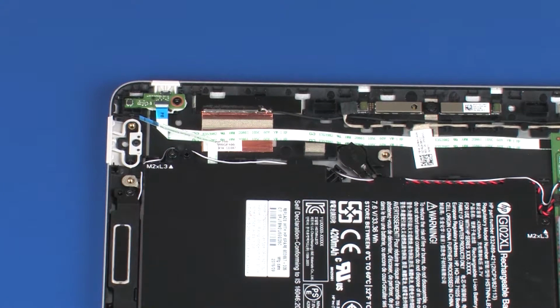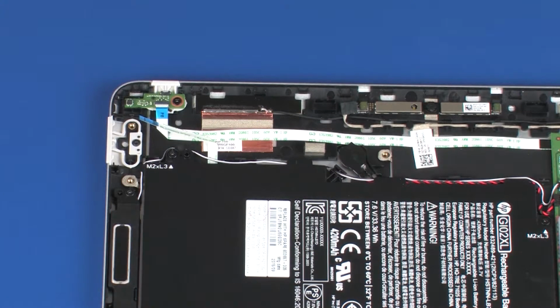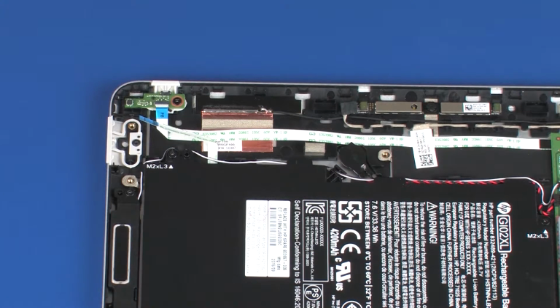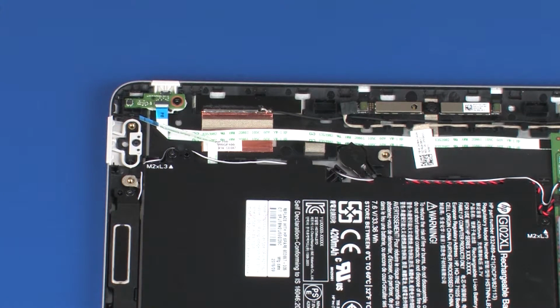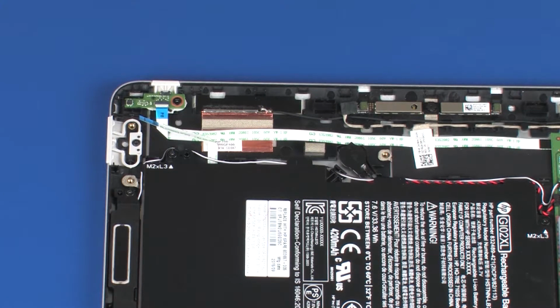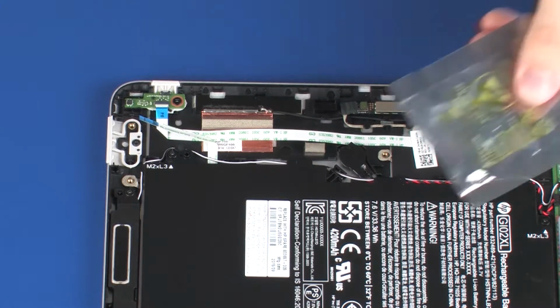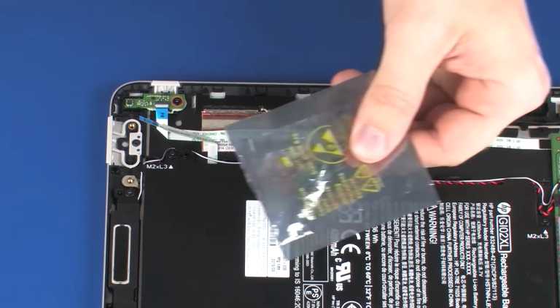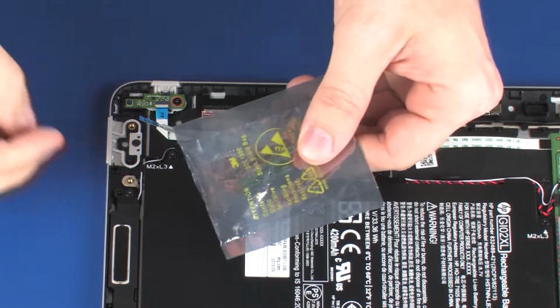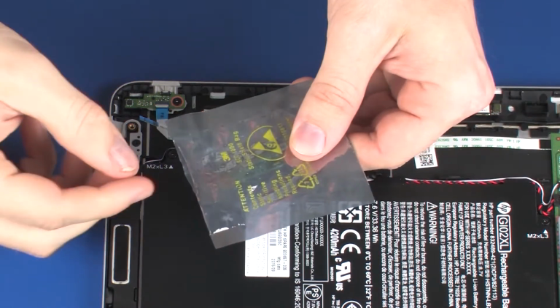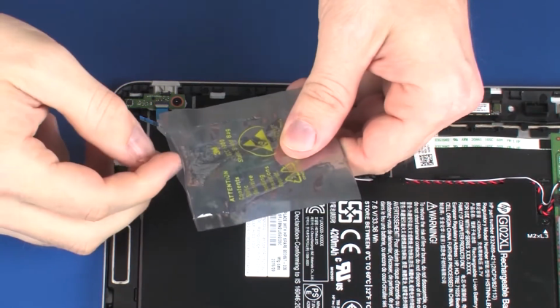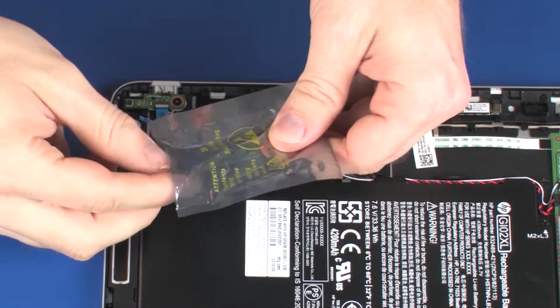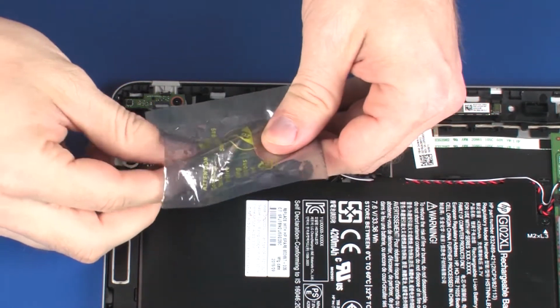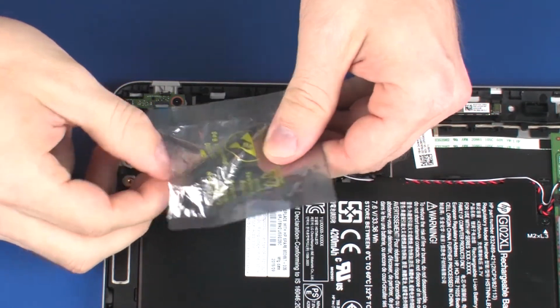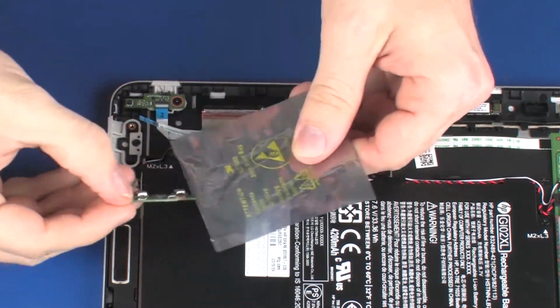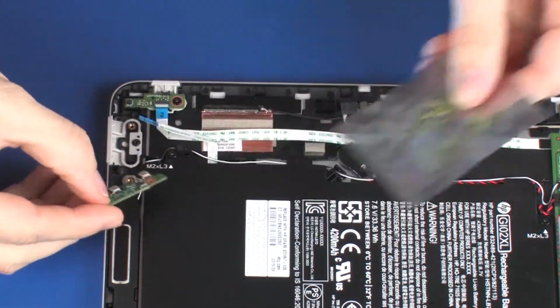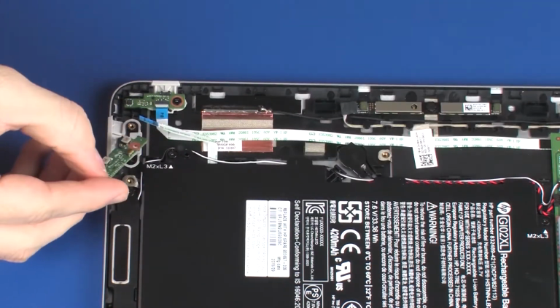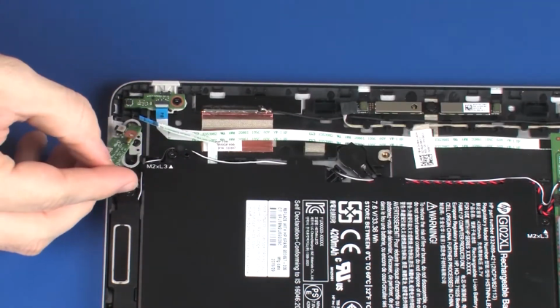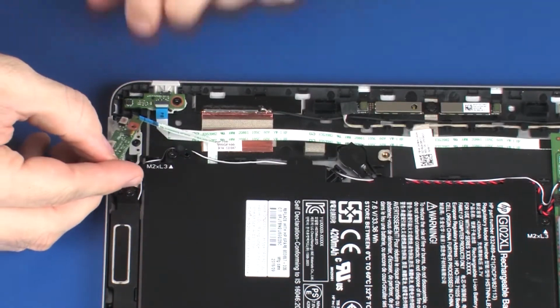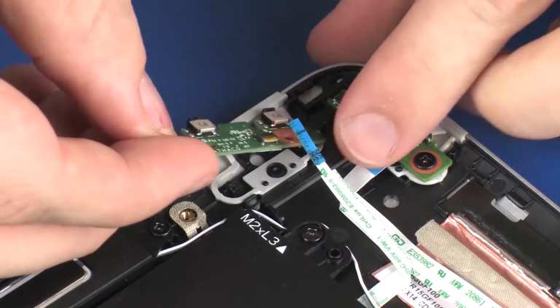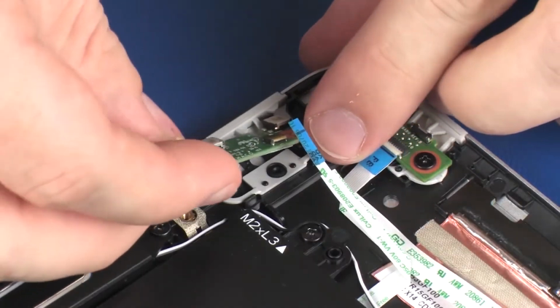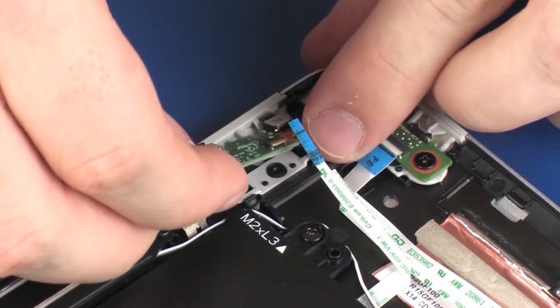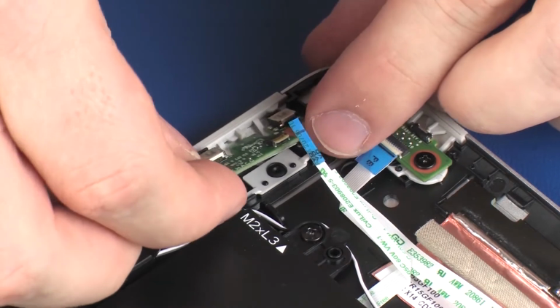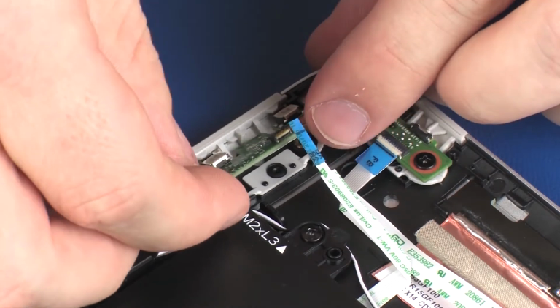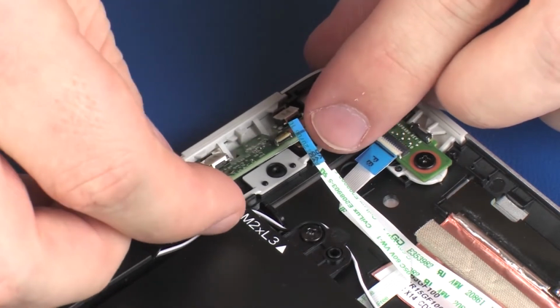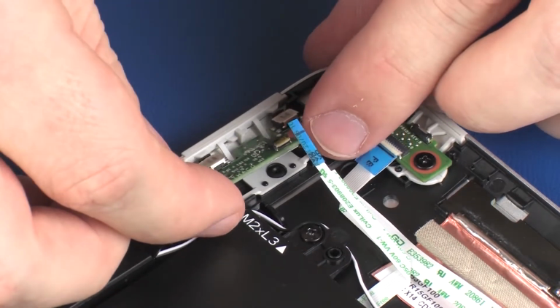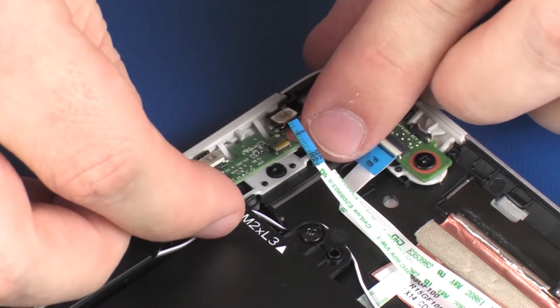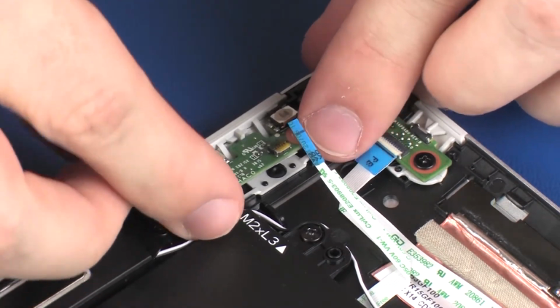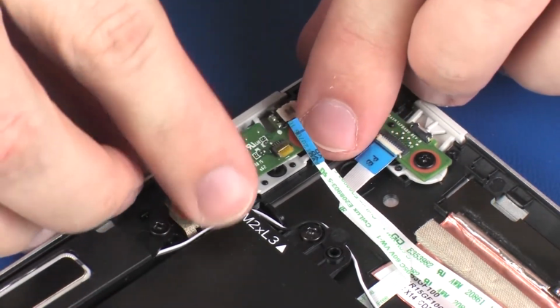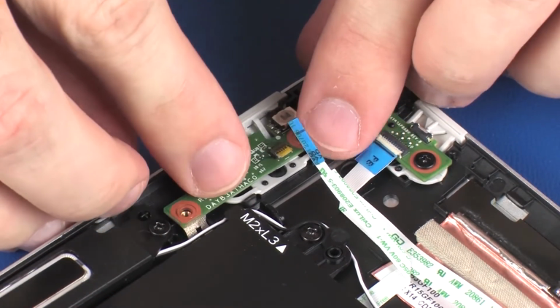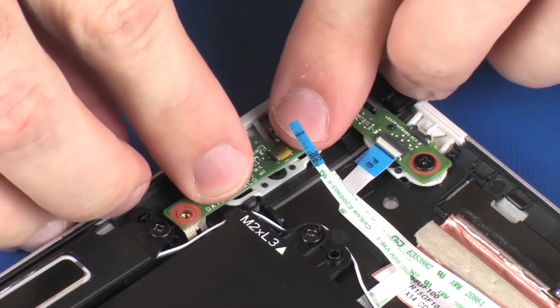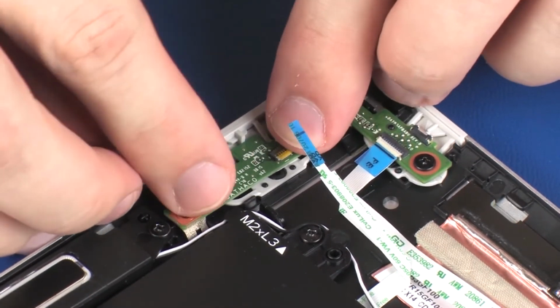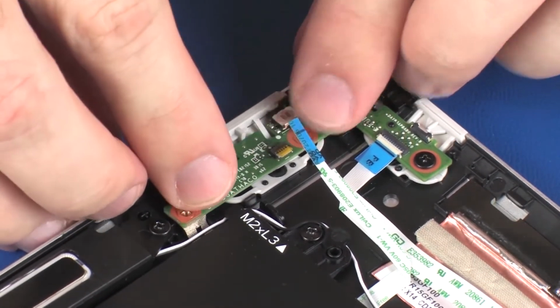Replacement. Remove the volume button board from the static dissipative bag. Place the volume button board onto the alignment pins on the display enclosure.